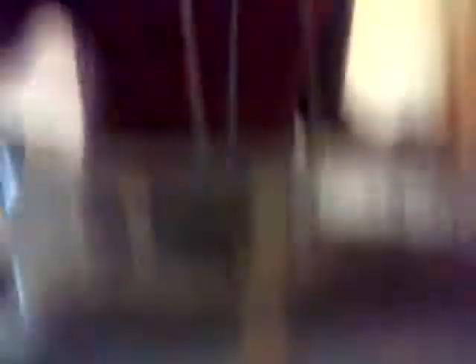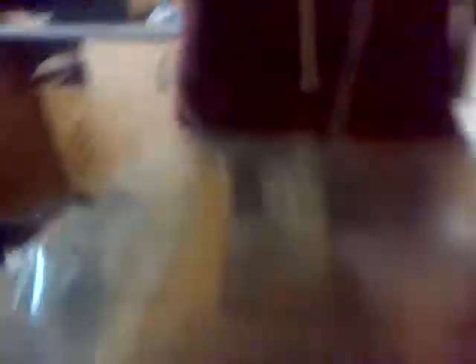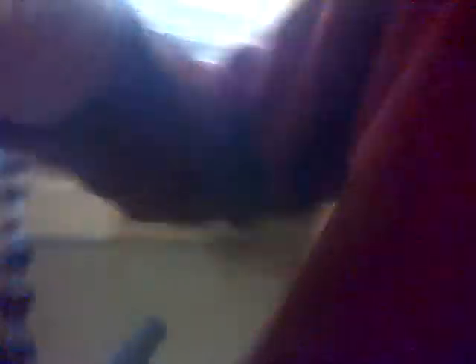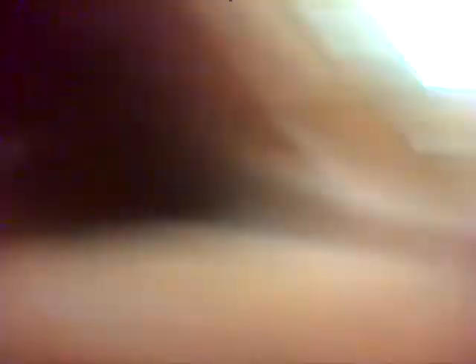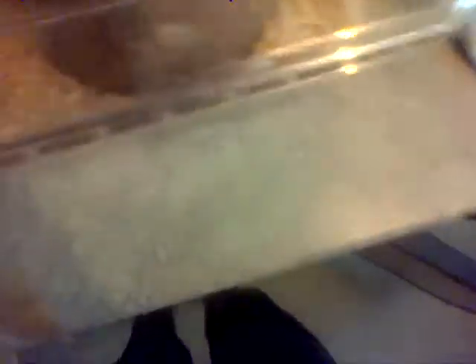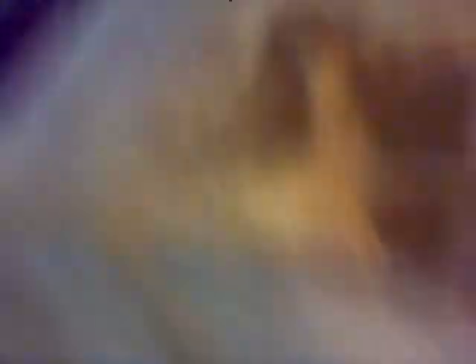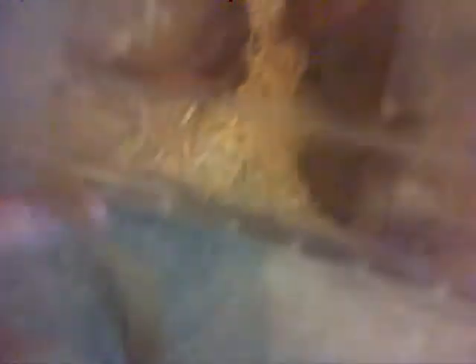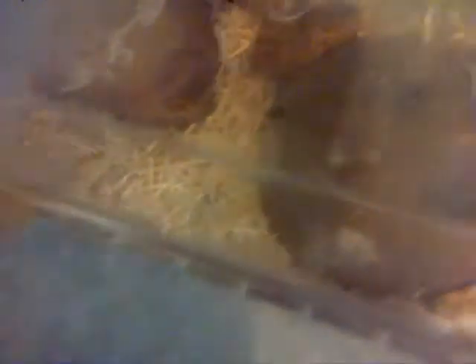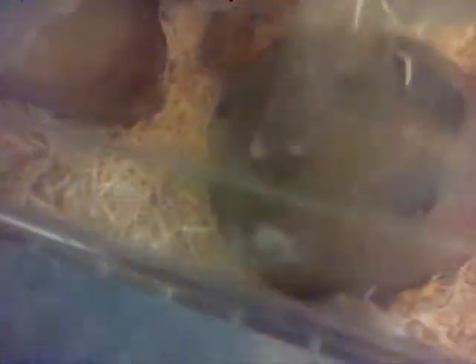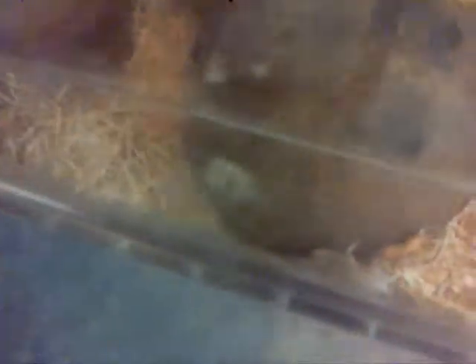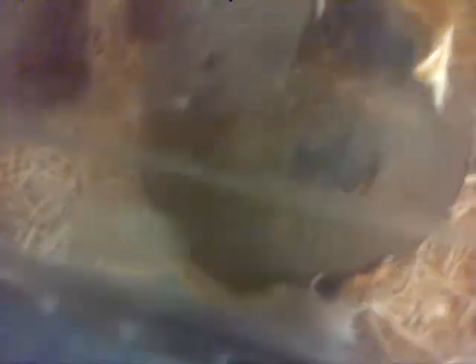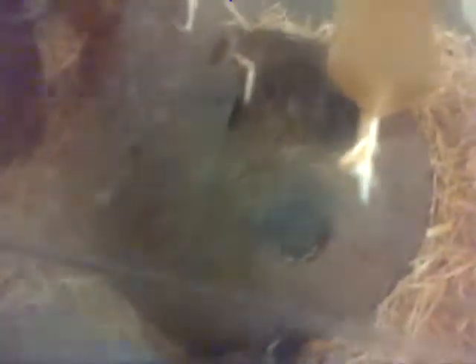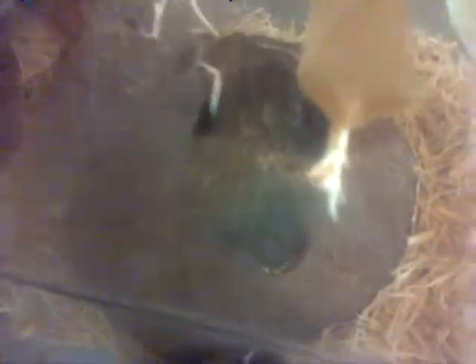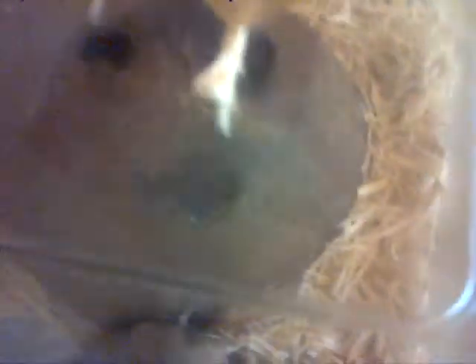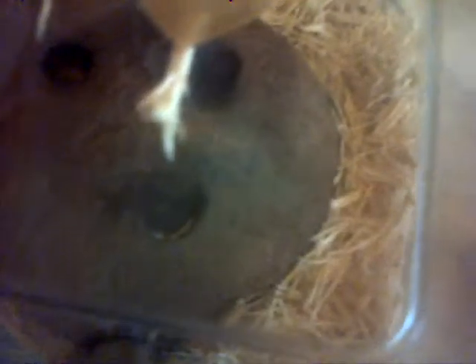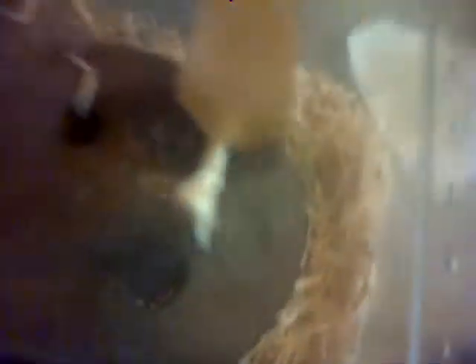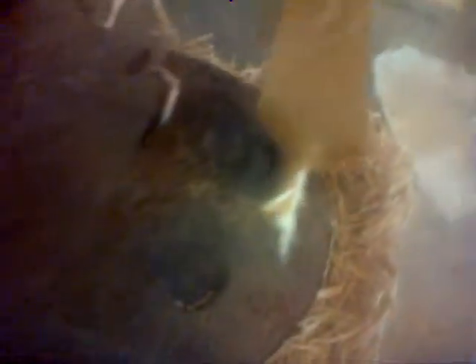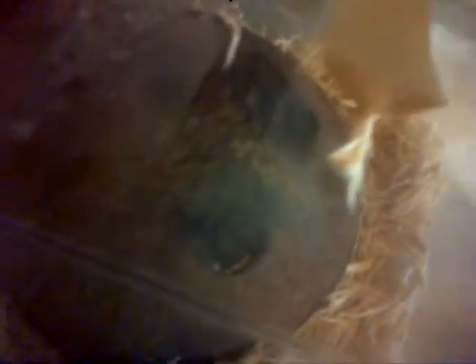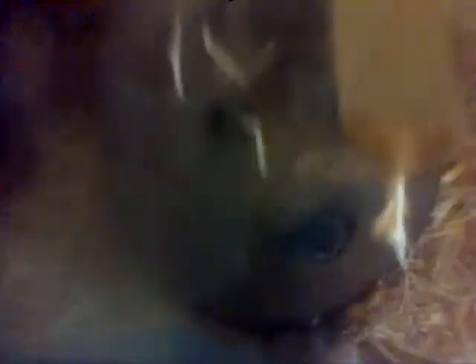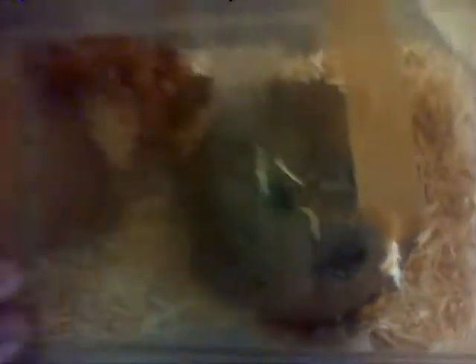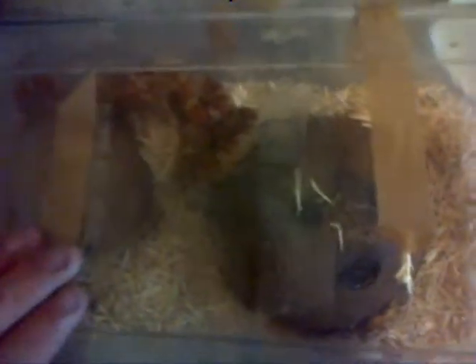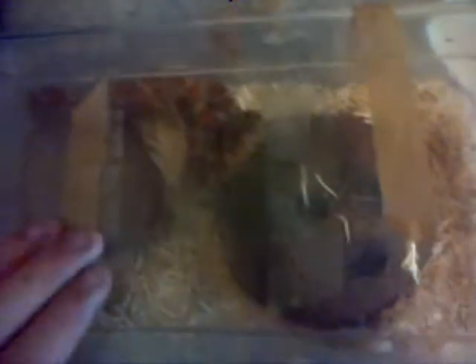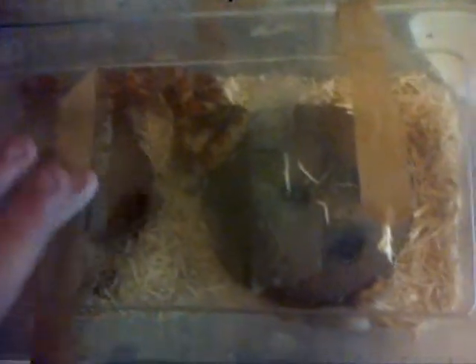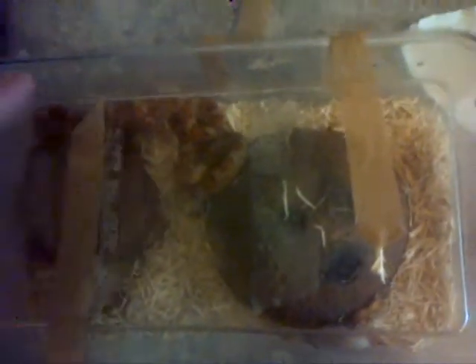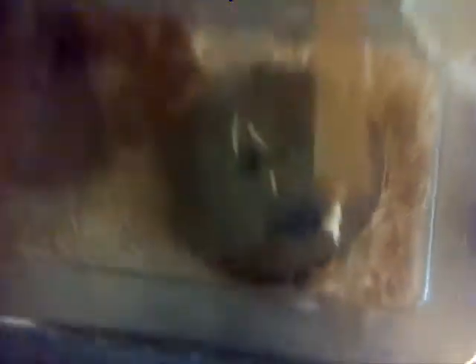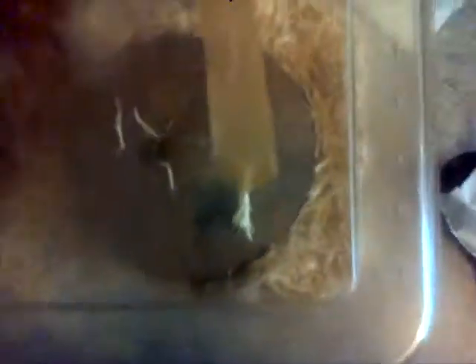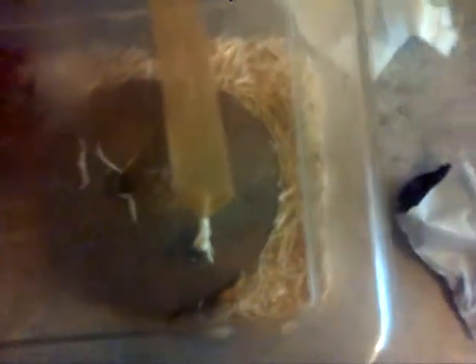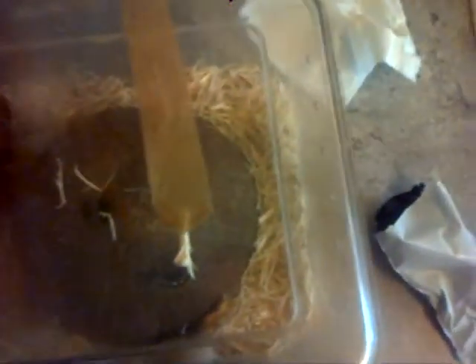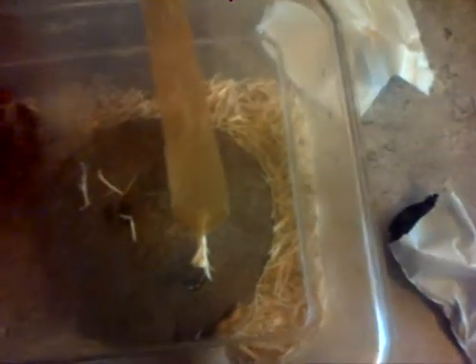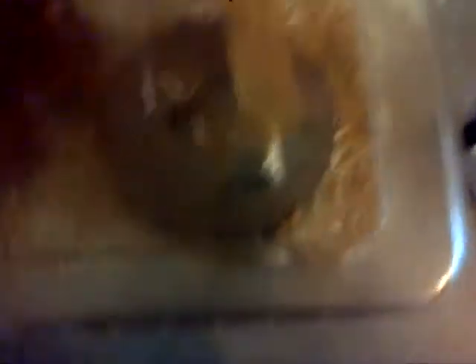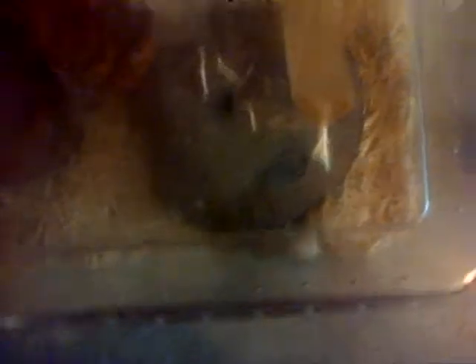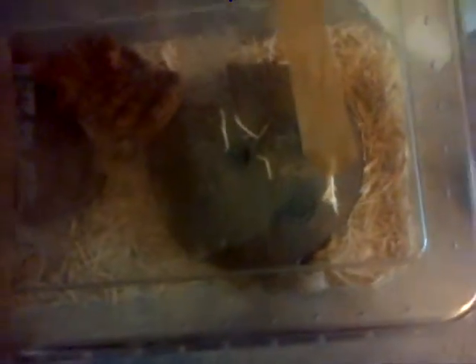I know for a fact that it is really uncomfortable getting bitten. So this is the feeding tub.